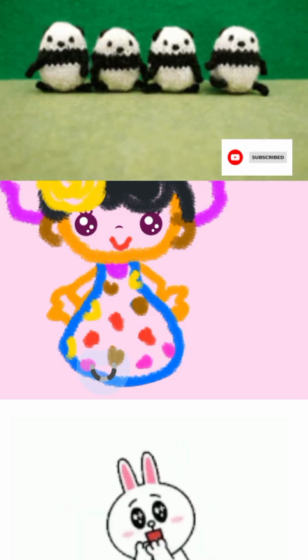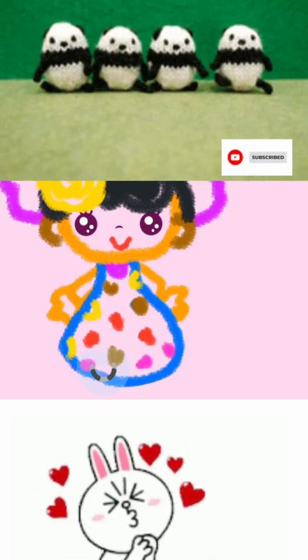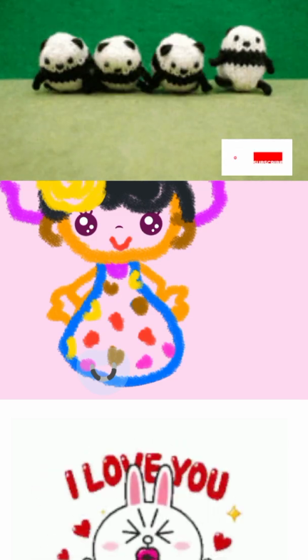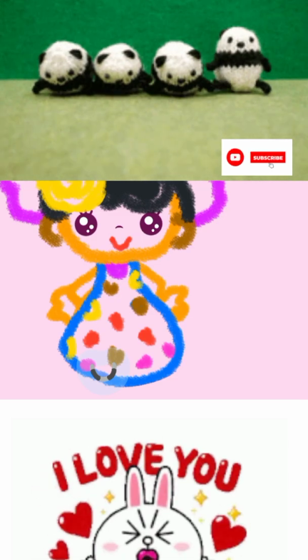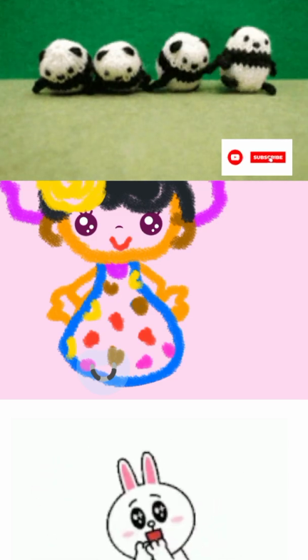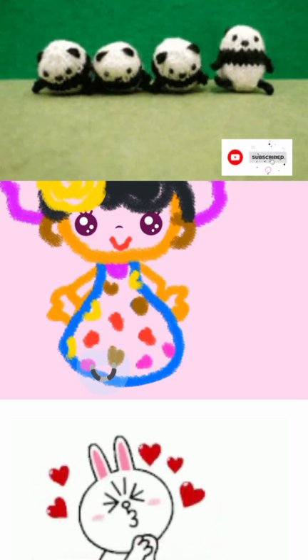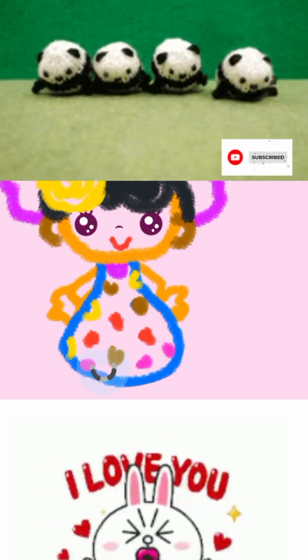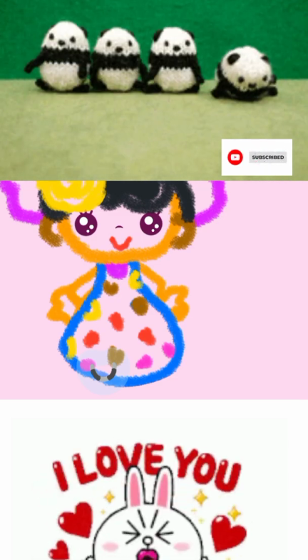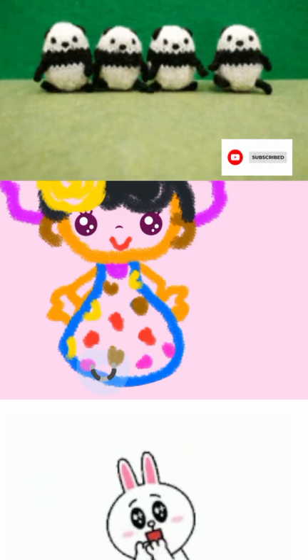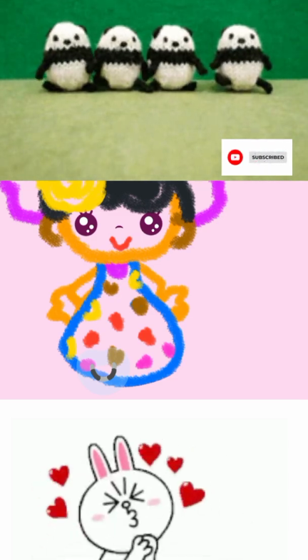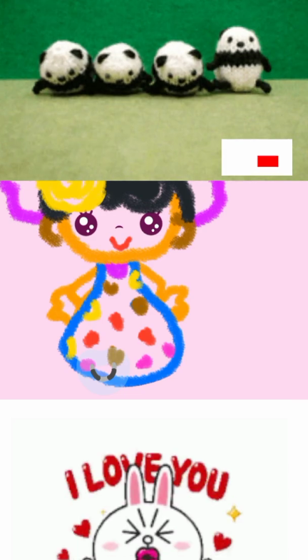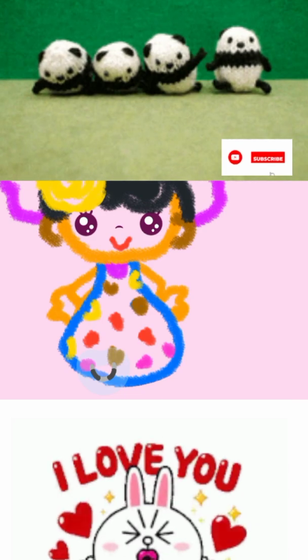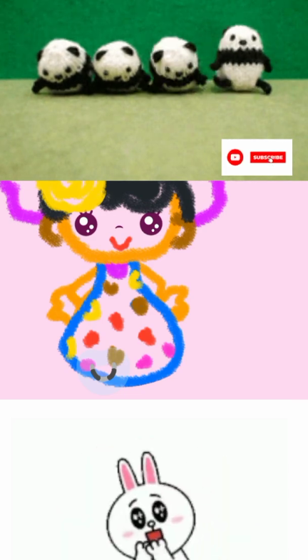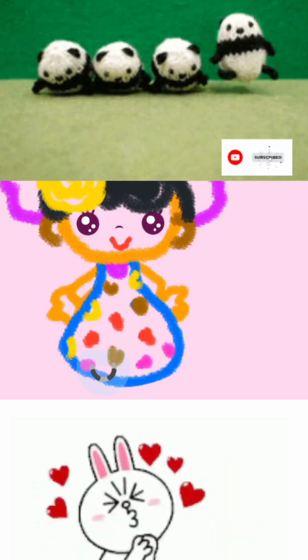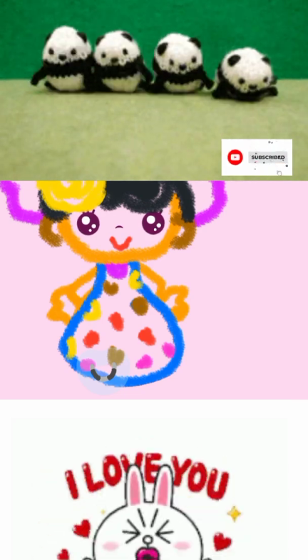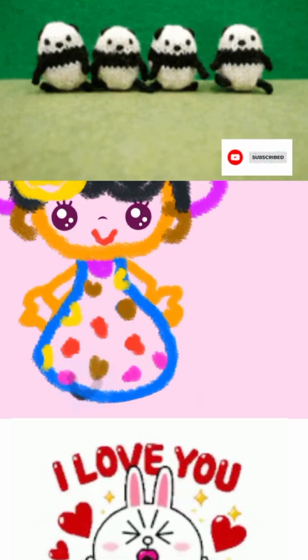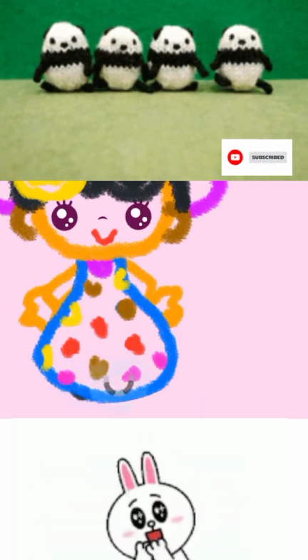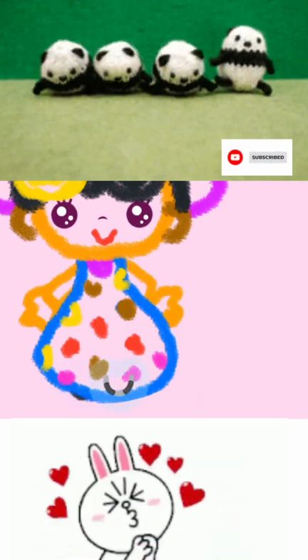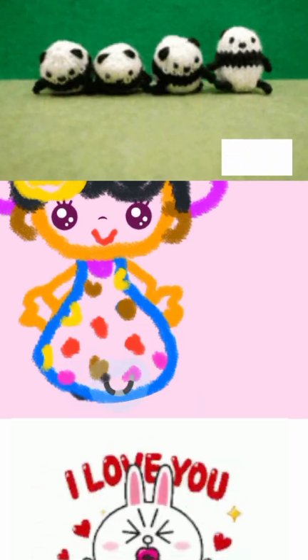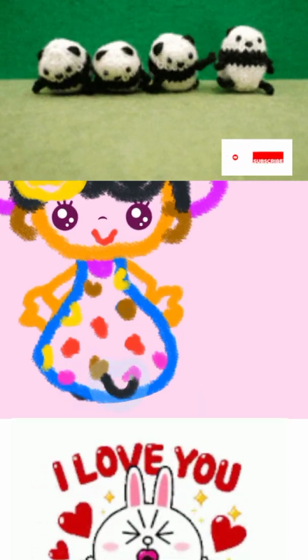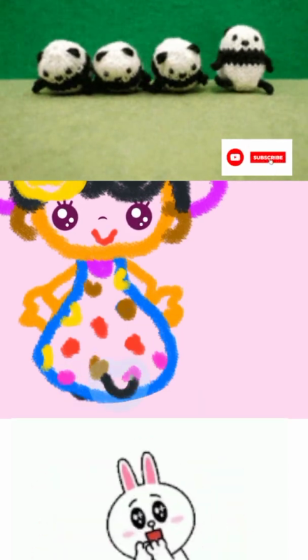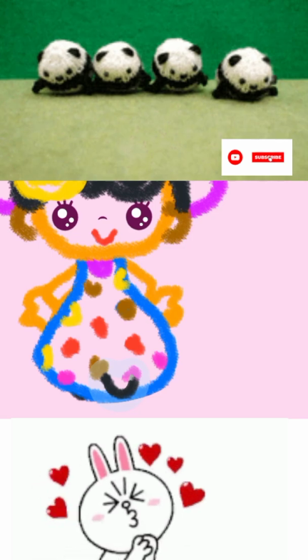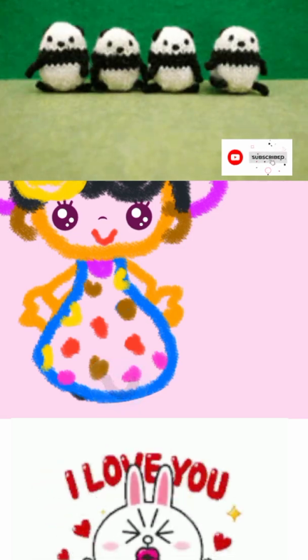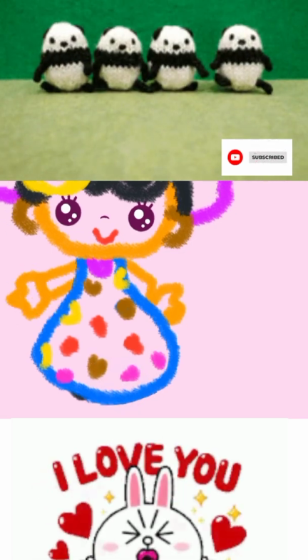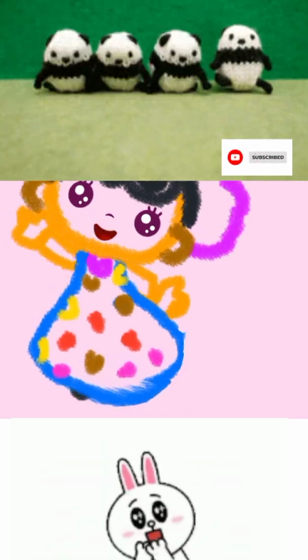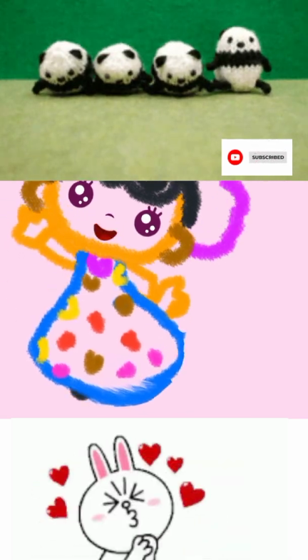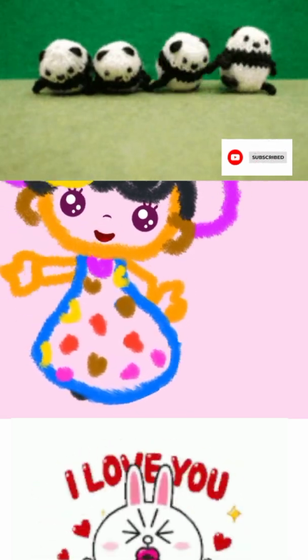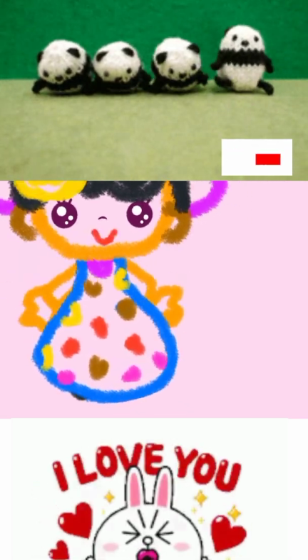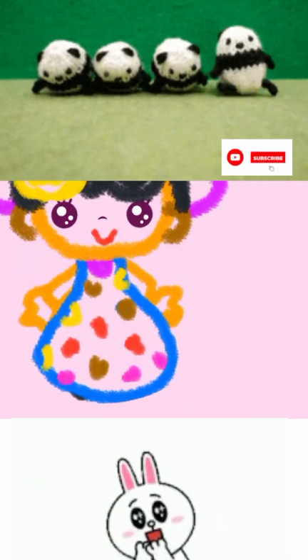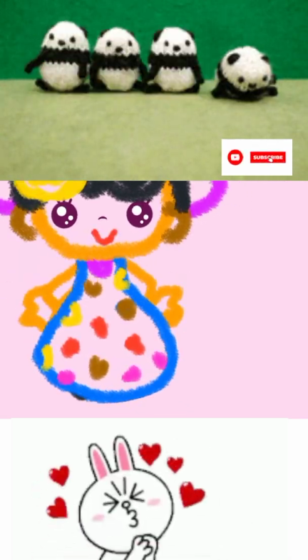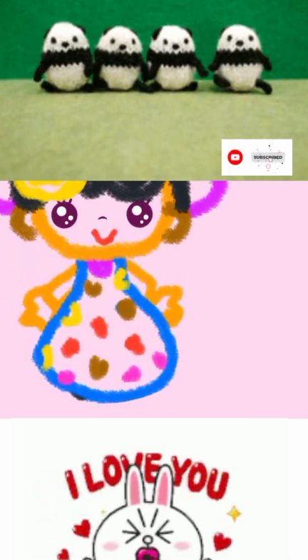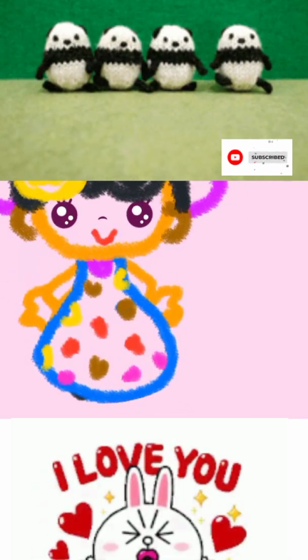Draw the girl's feet so she can run along the path. Black! Black! You've drawn a charming girl!